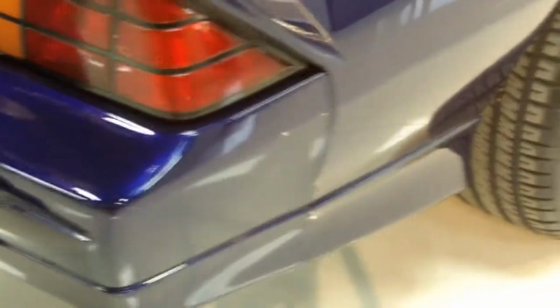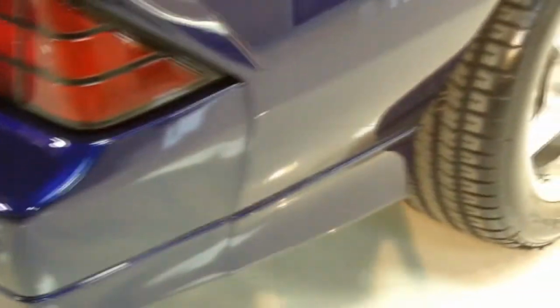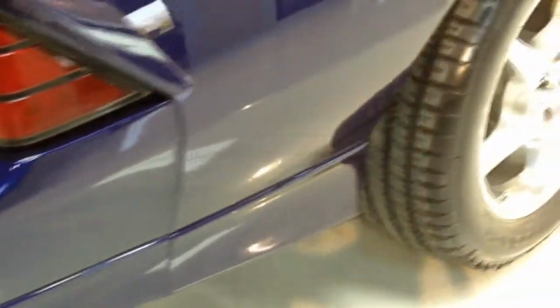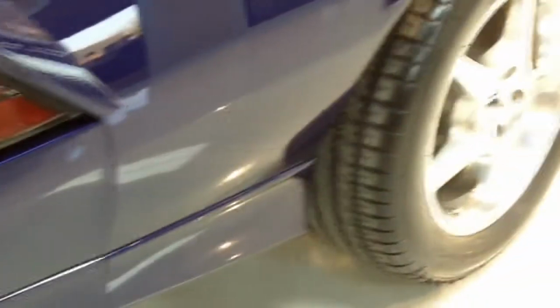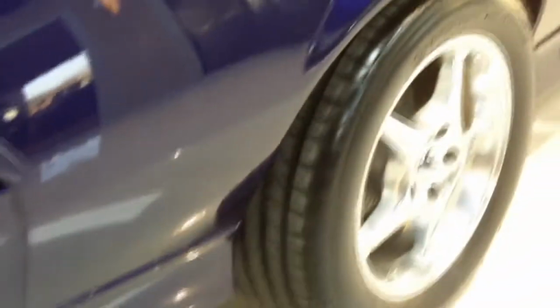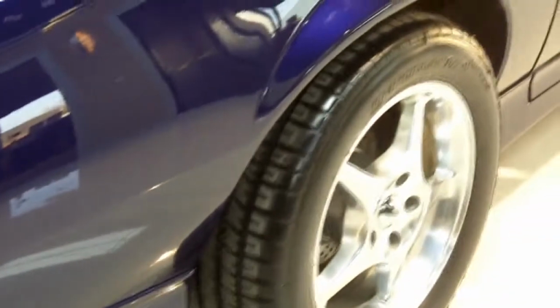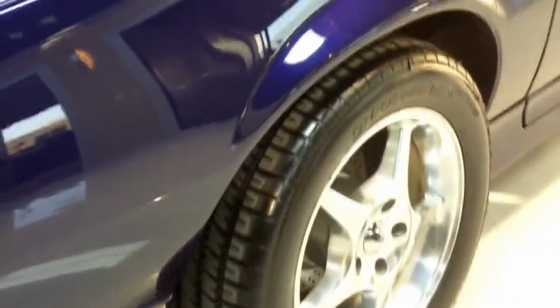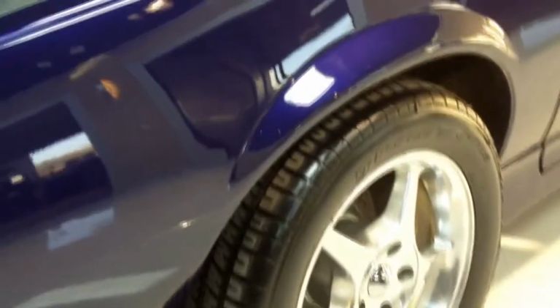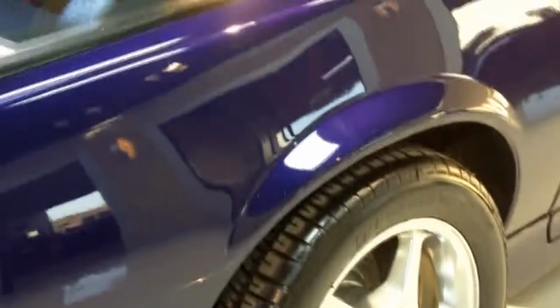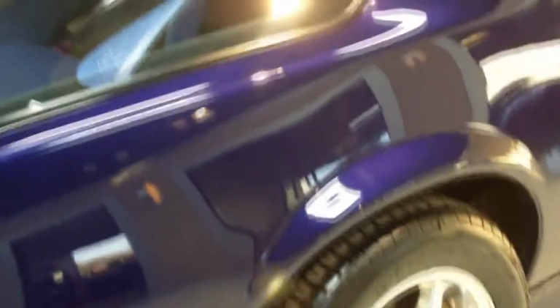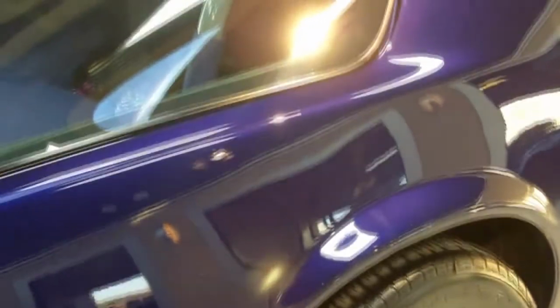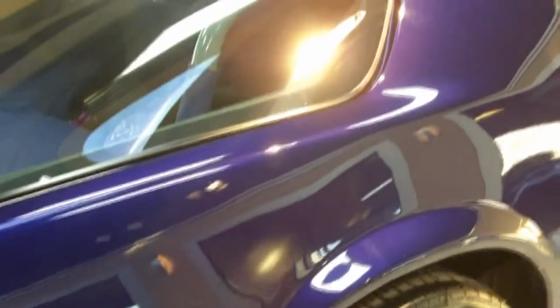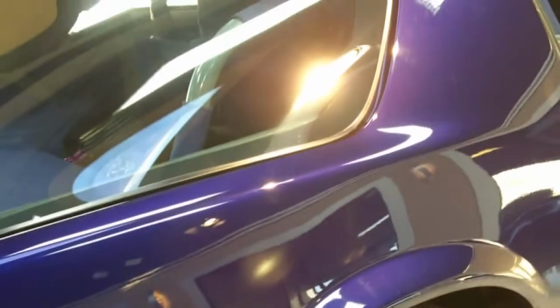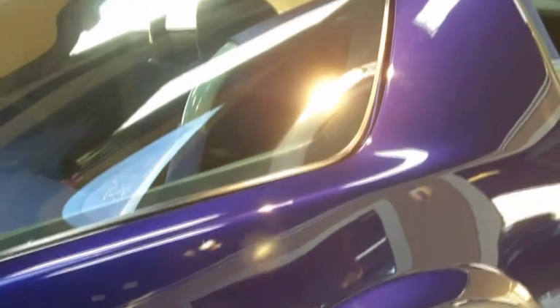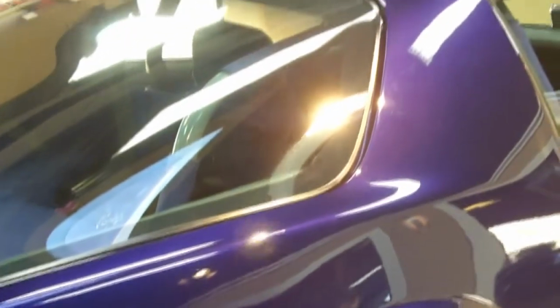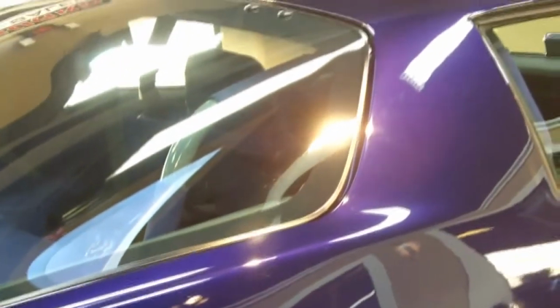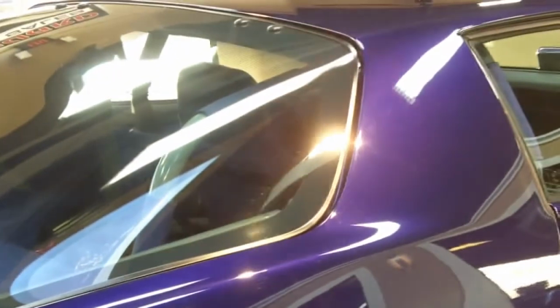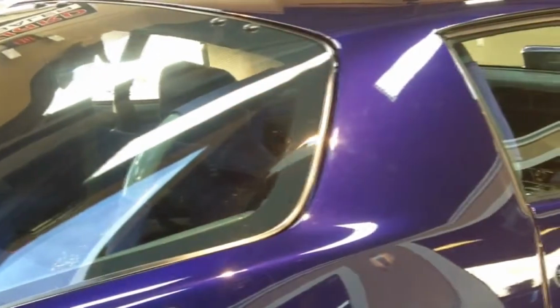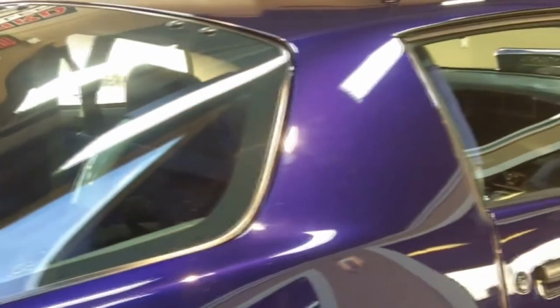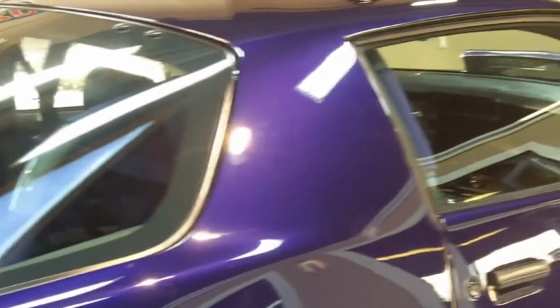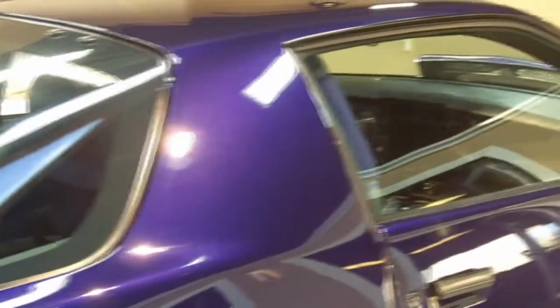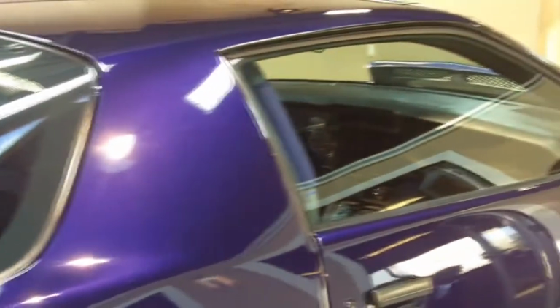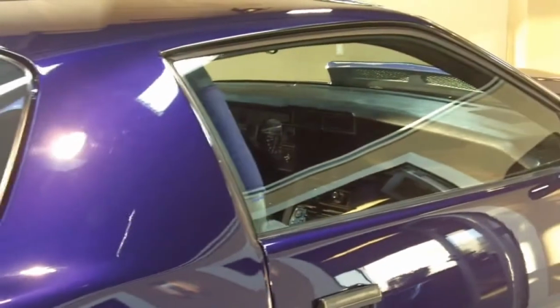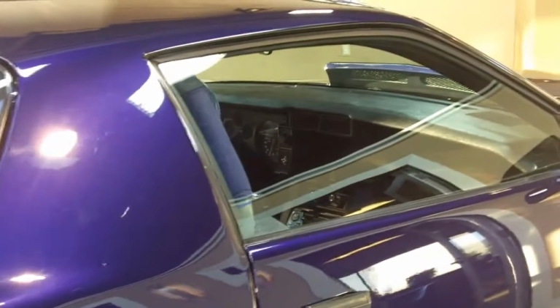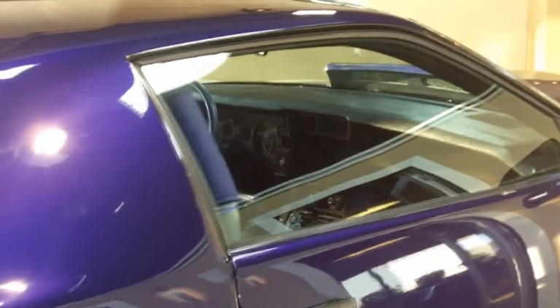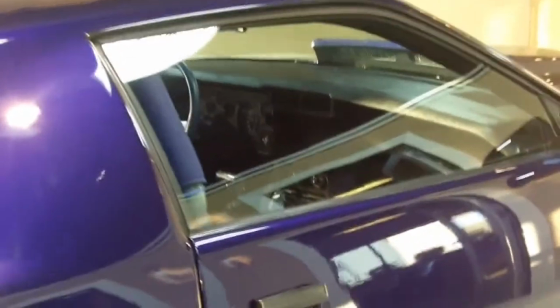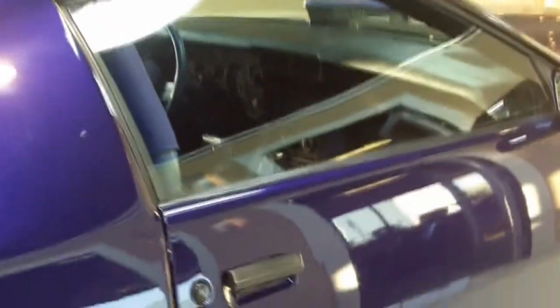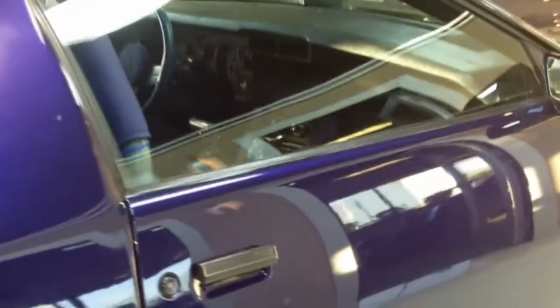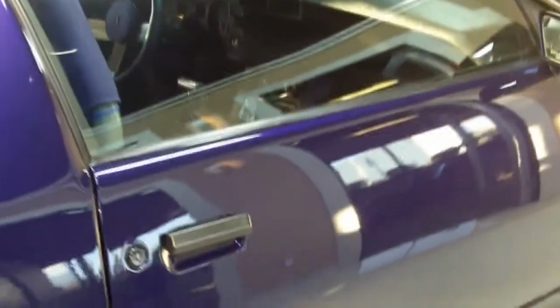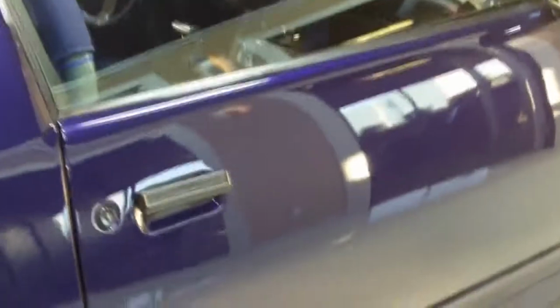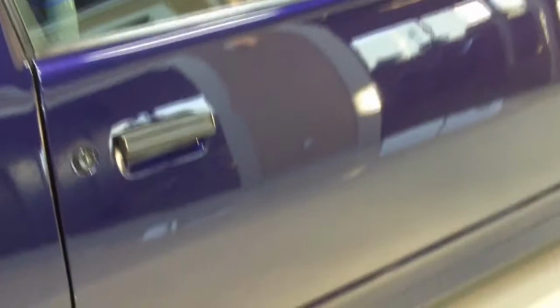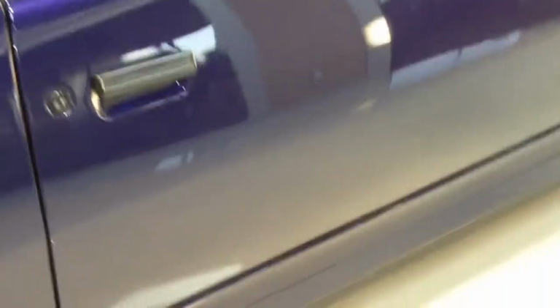And that's not even with the purchase price of the car. The body is absolutely immaculate — beautiful rear end.